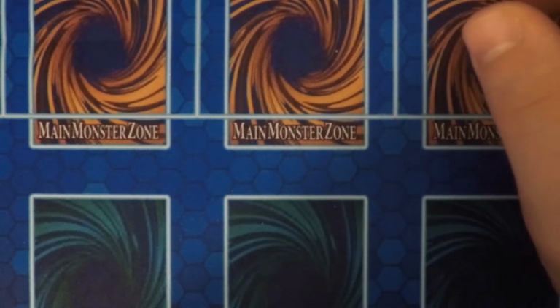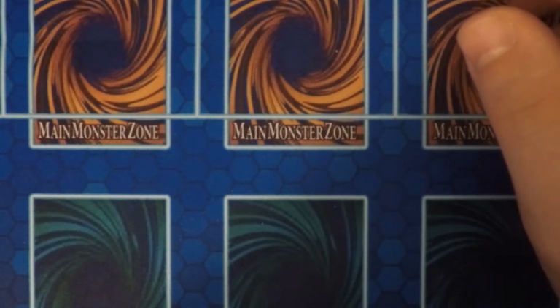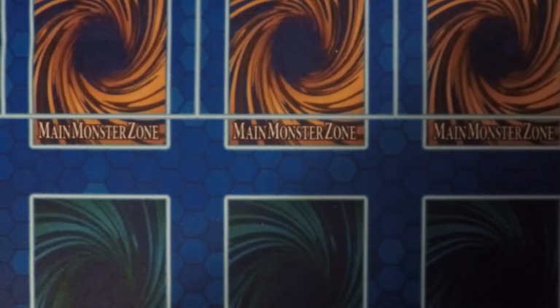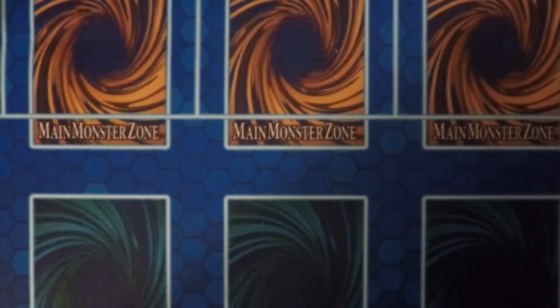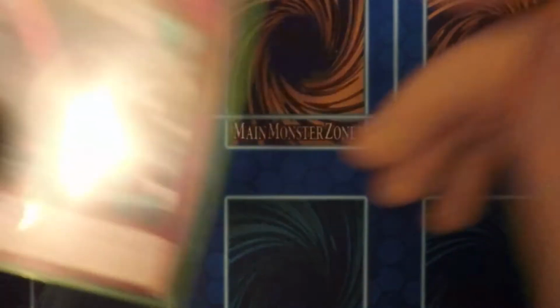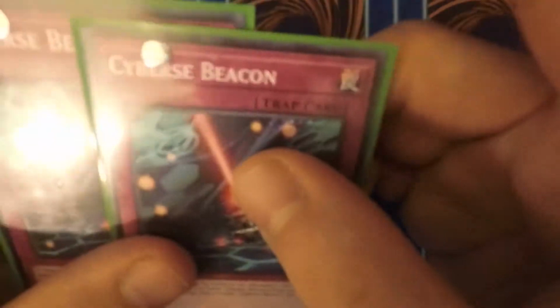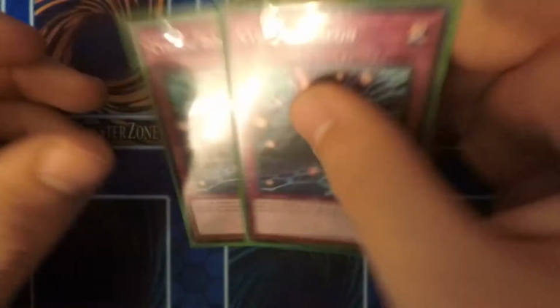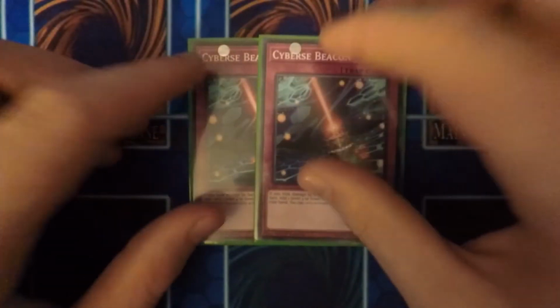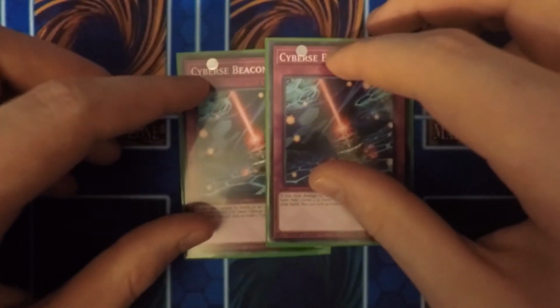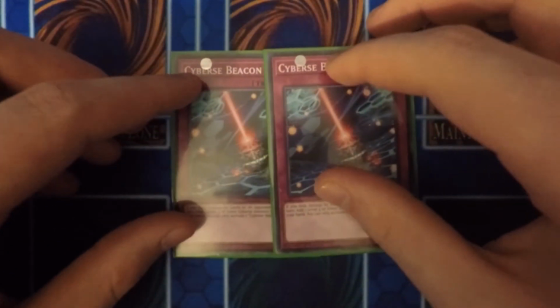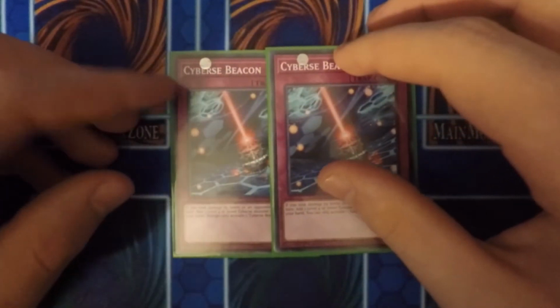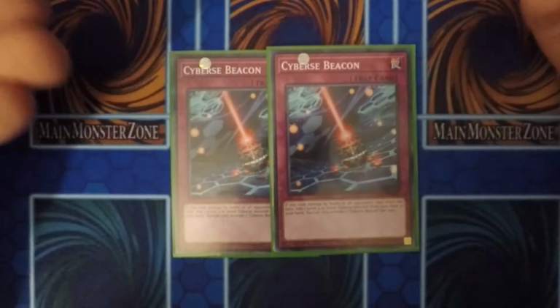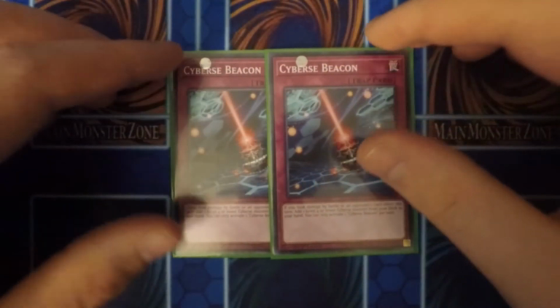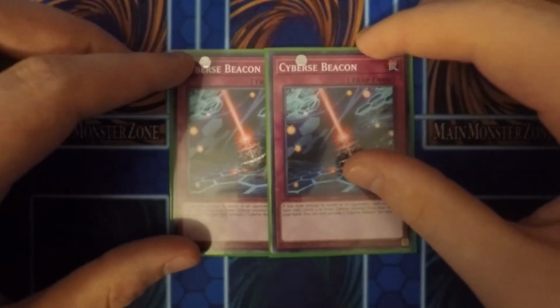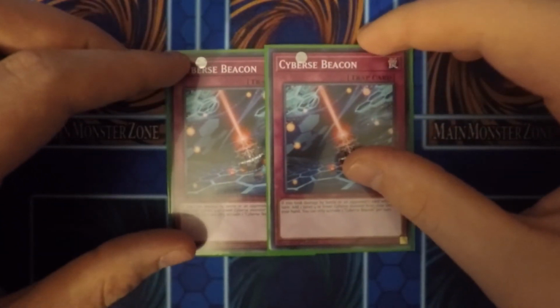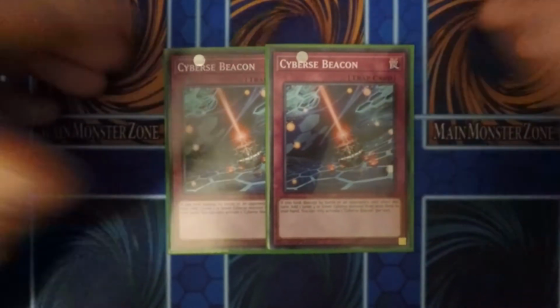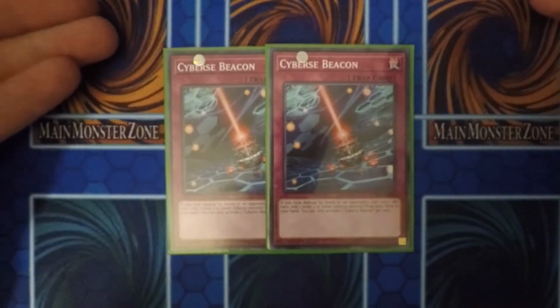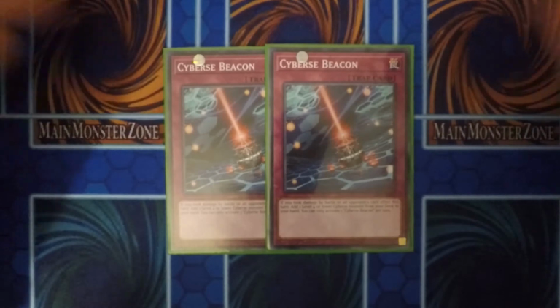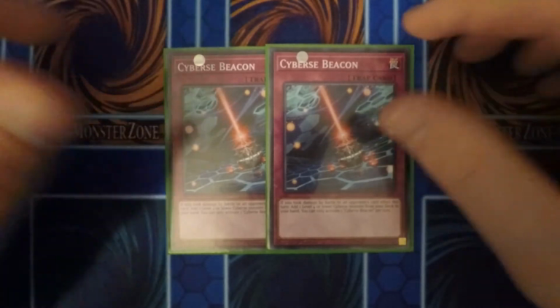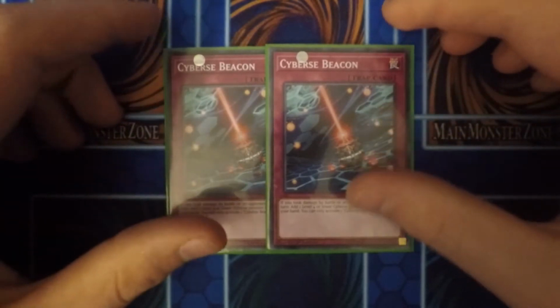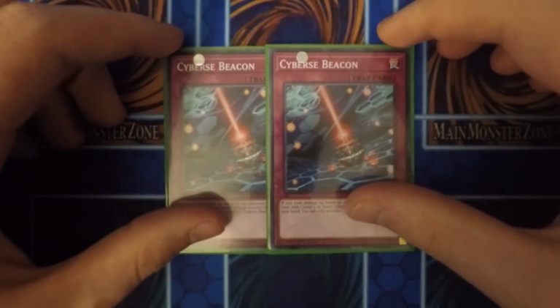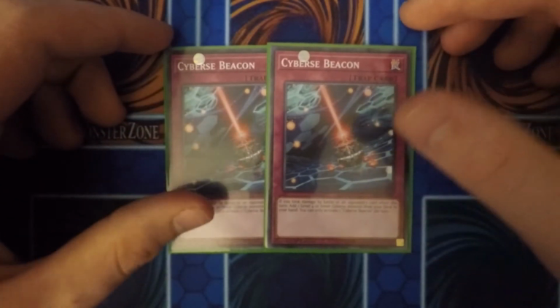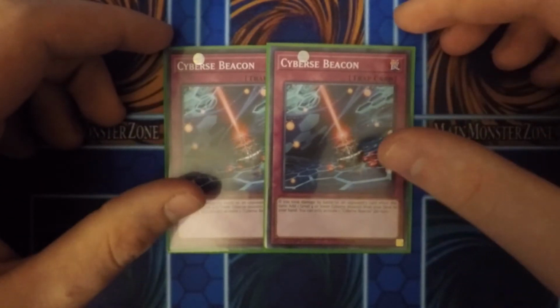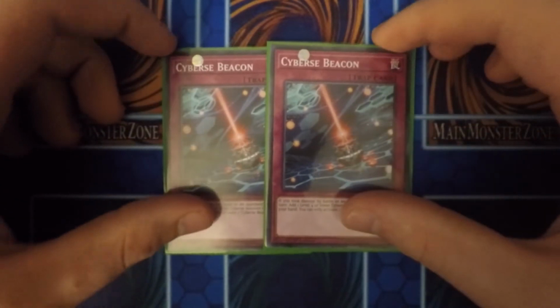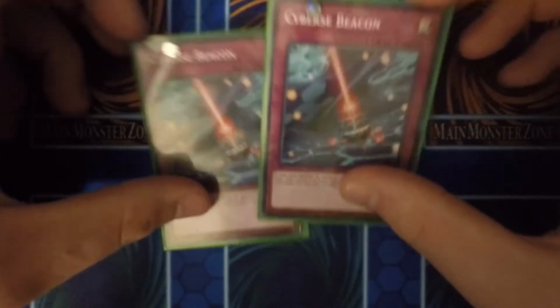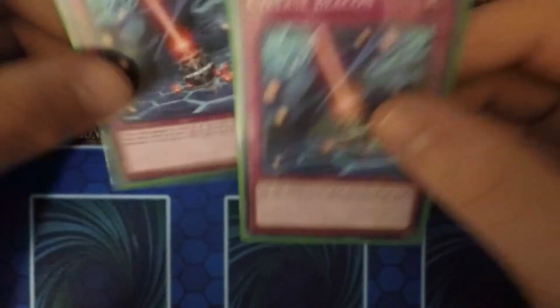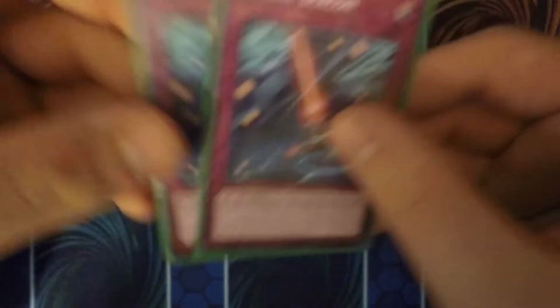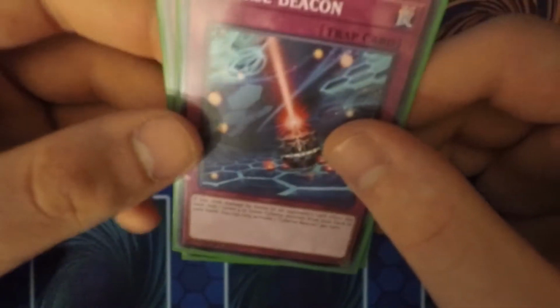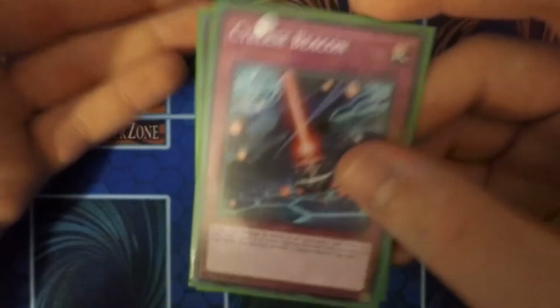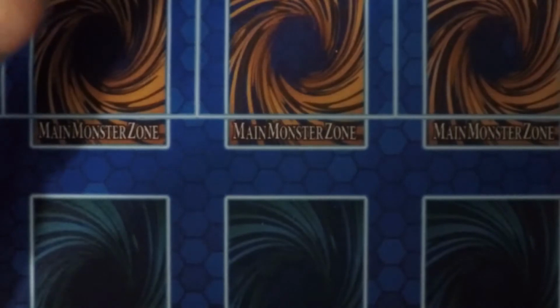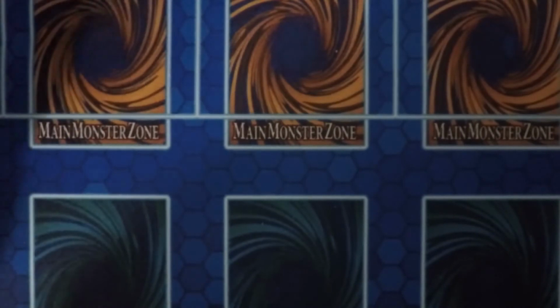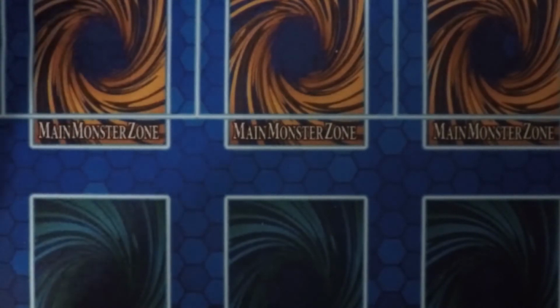Then I run two Cyberse Beacons. When you take damage, you can search out a level 4 or lower Cyberse monster from your deck and add it to your hand. So it's just more retrieval and searching.